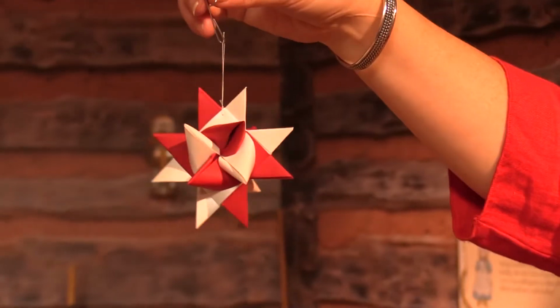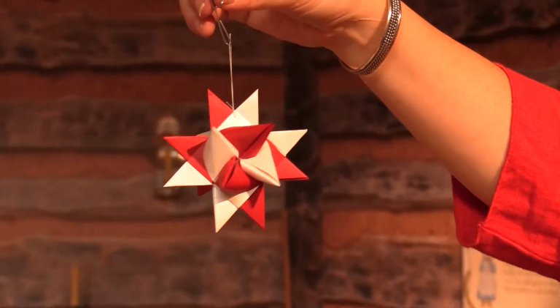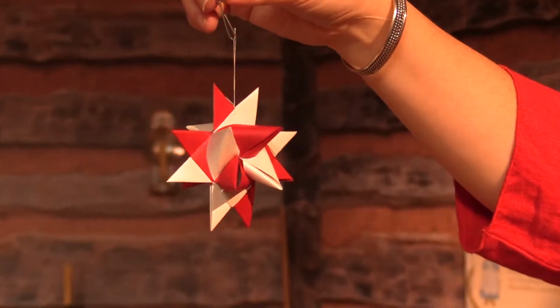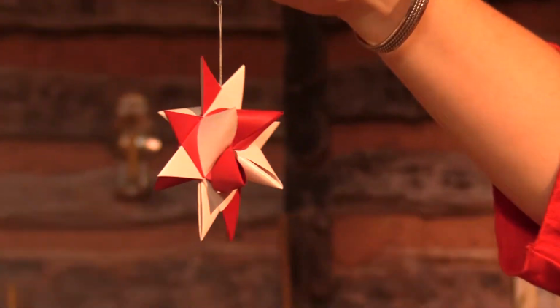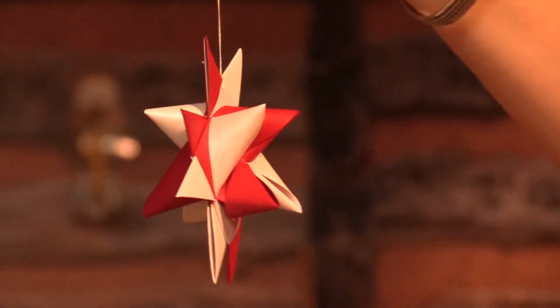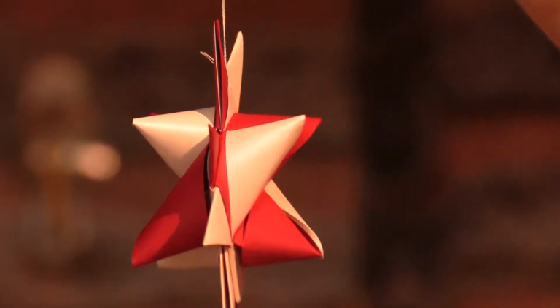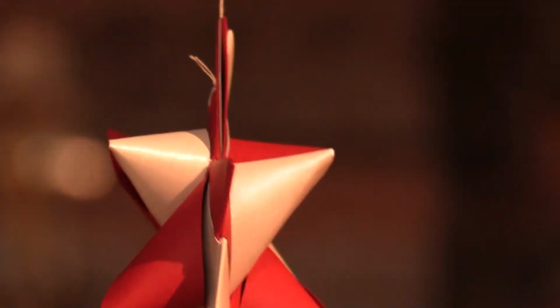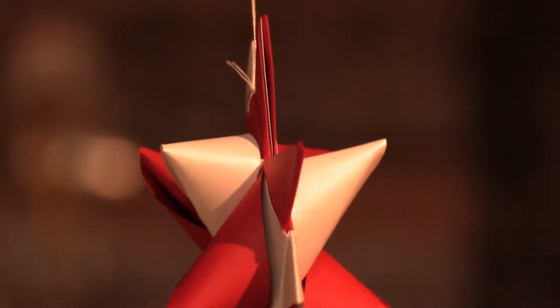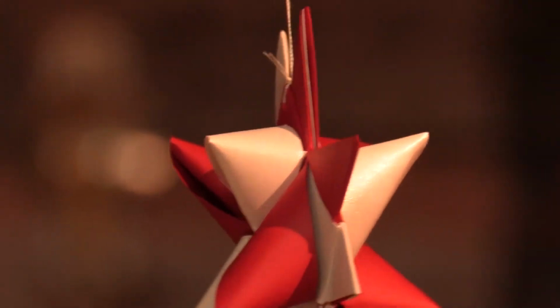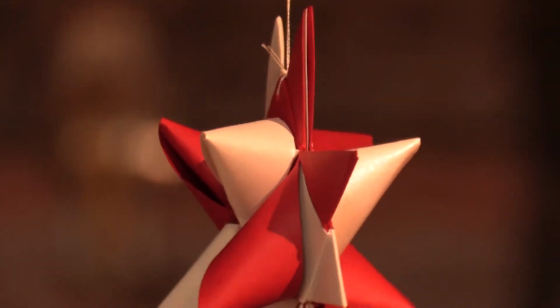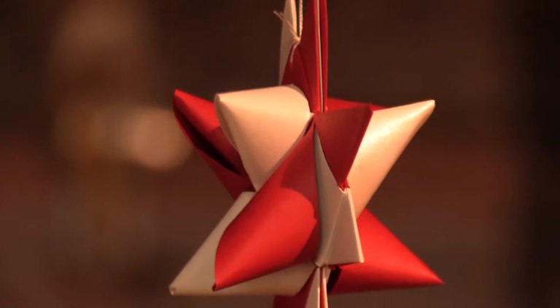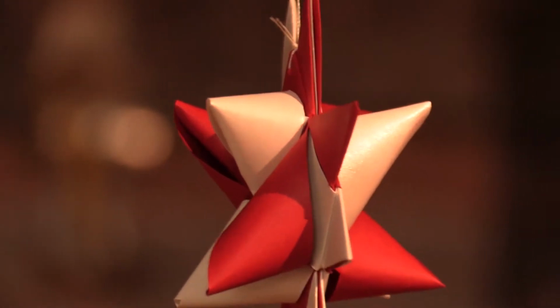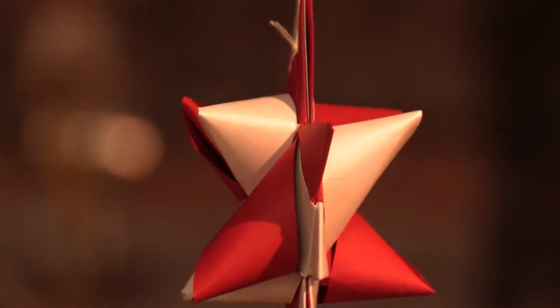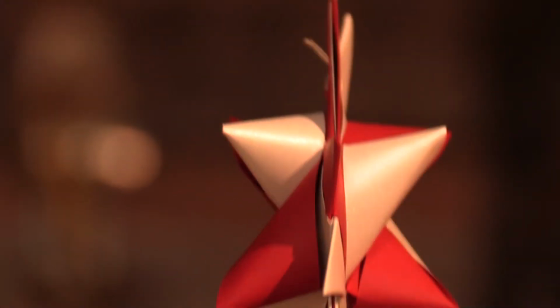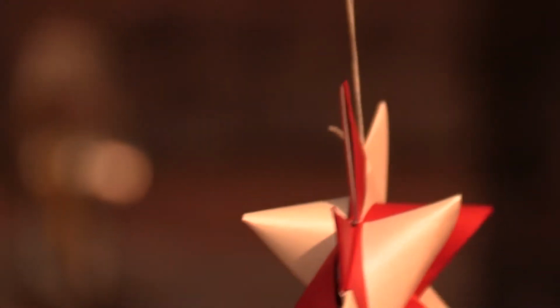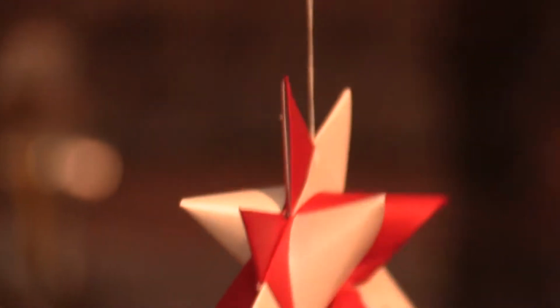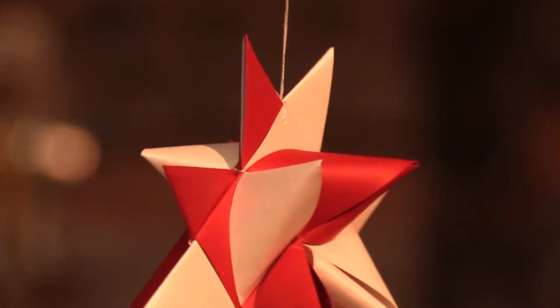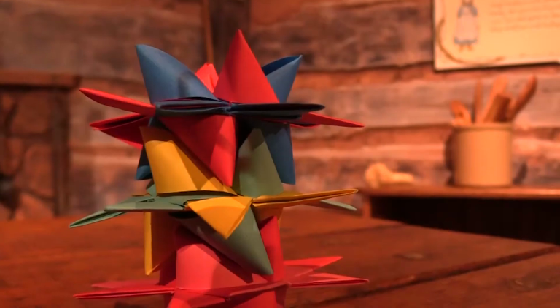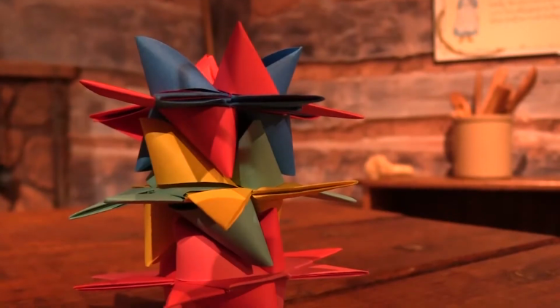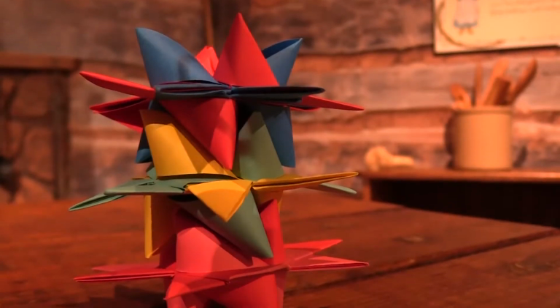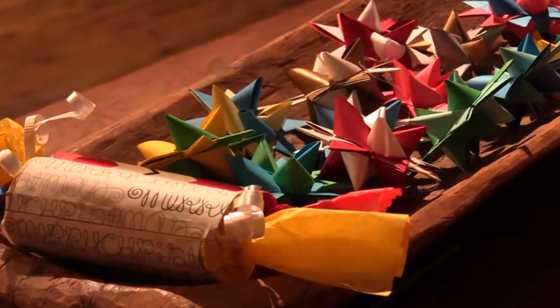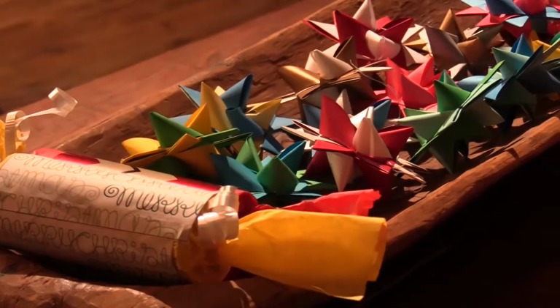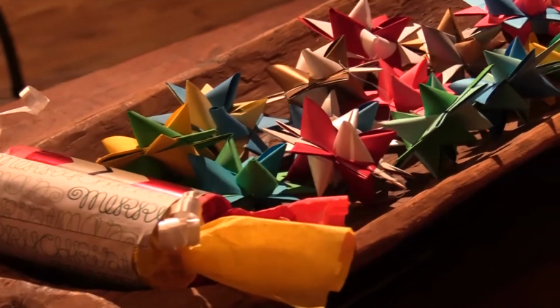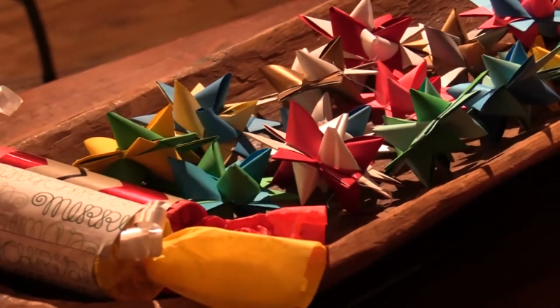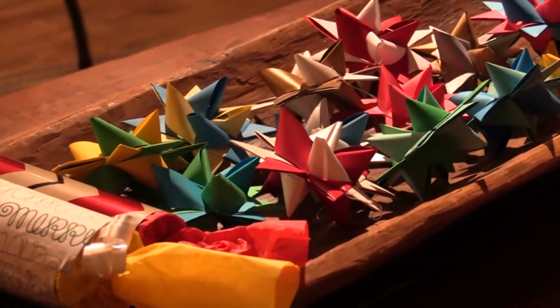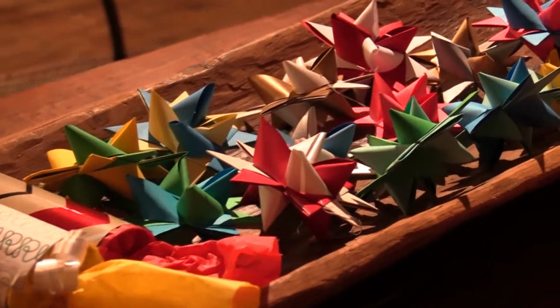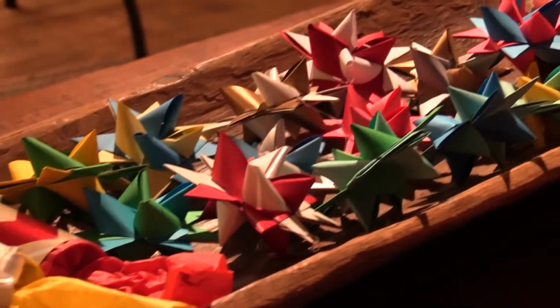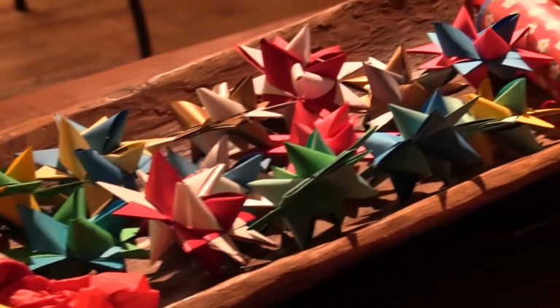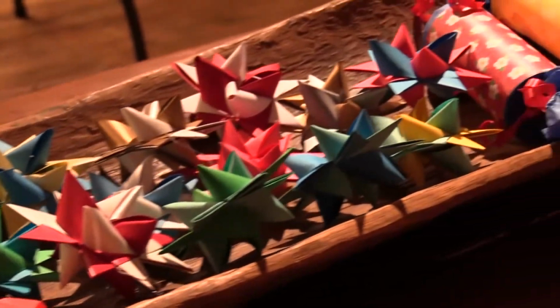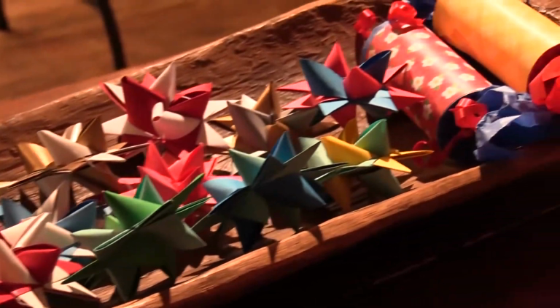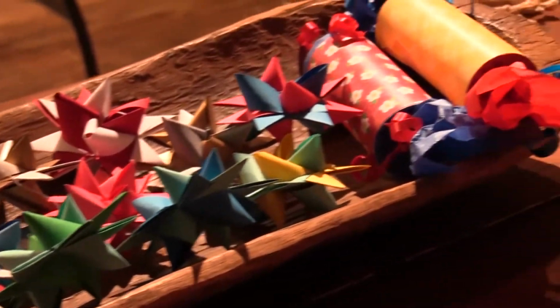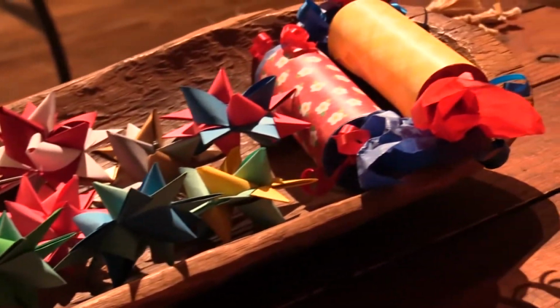During Christmas we do special ornaments, including Moravian Stars, which are a hand-woven, almost origami-type 3D ornament, and Christmas poppers, which is an English tradition that we make.